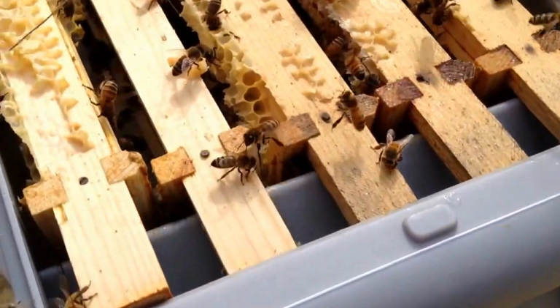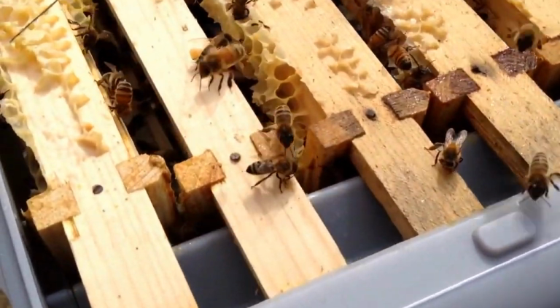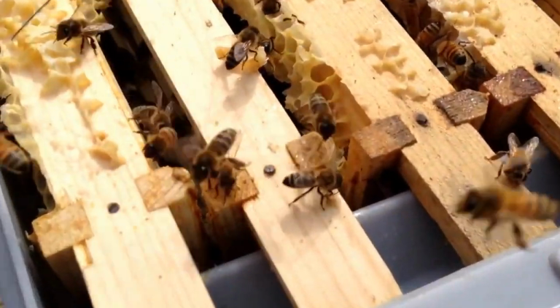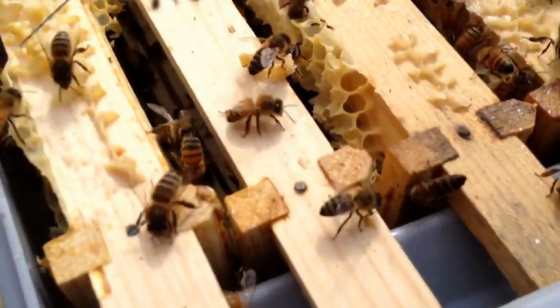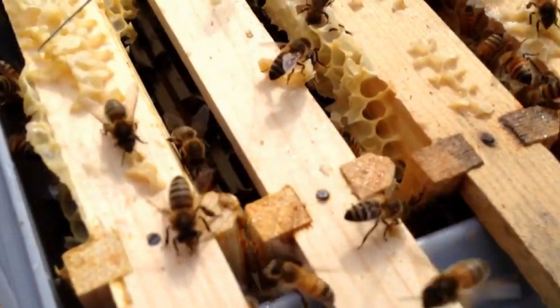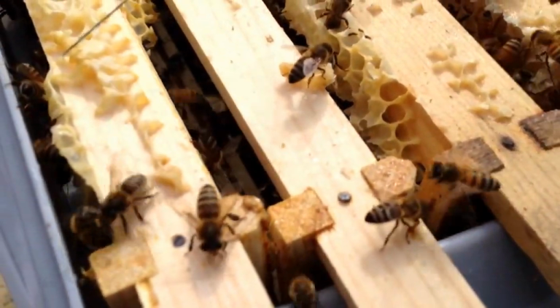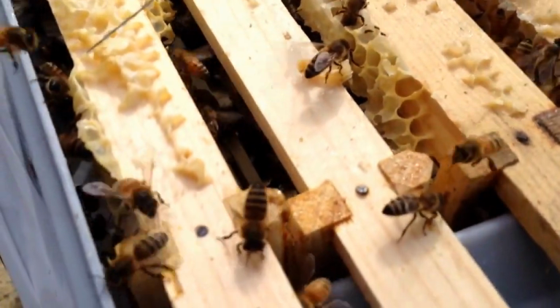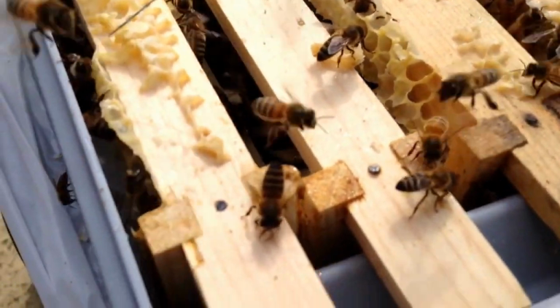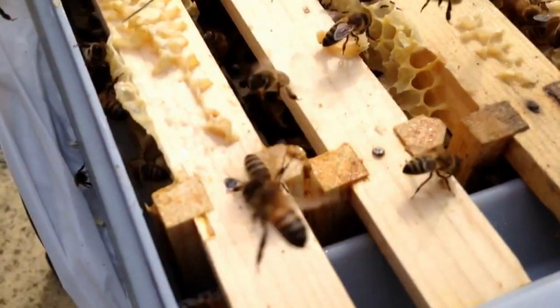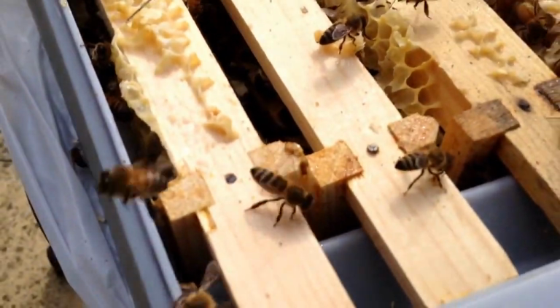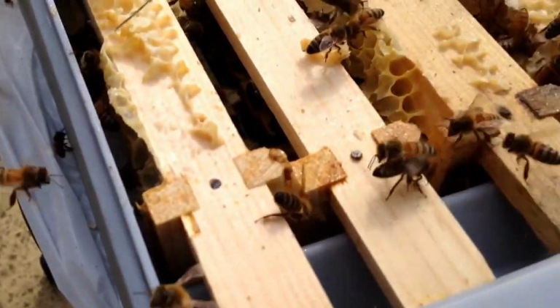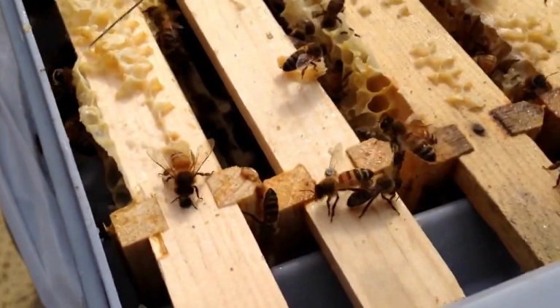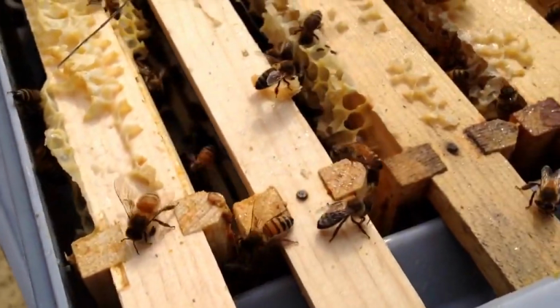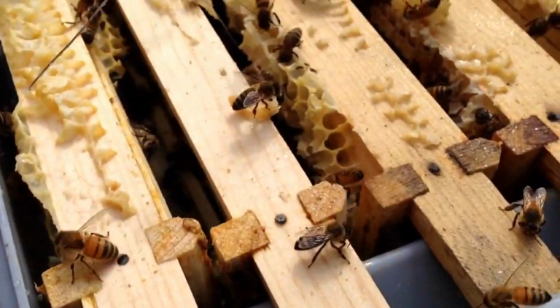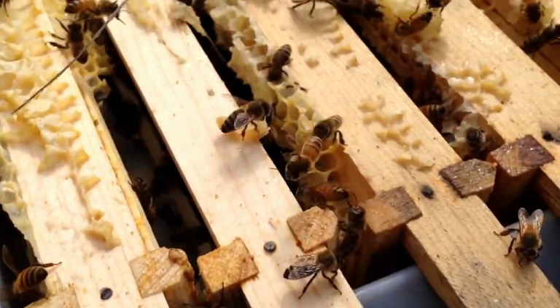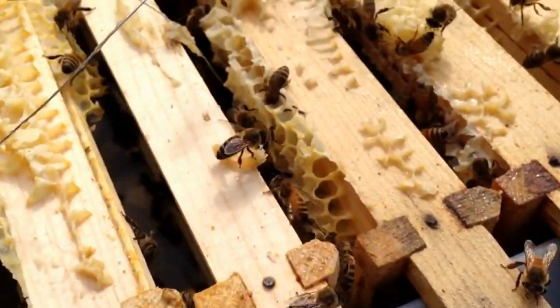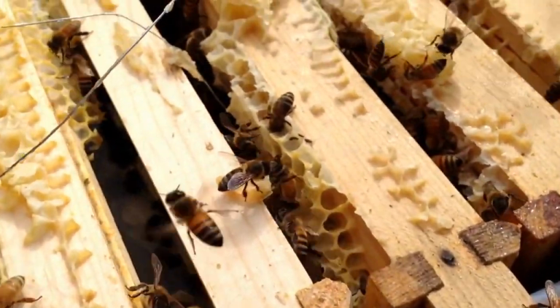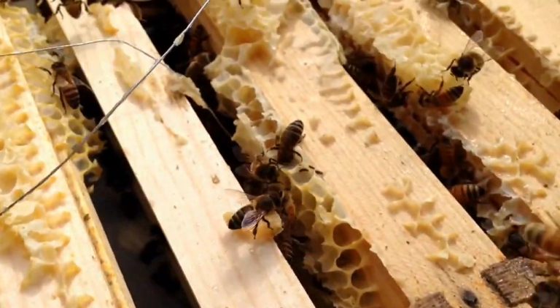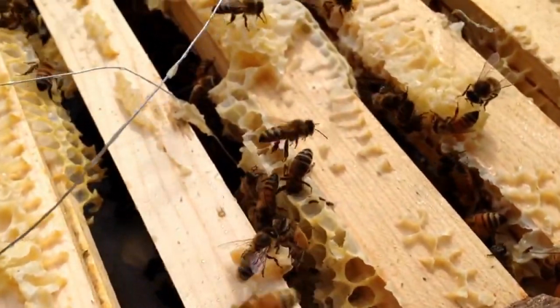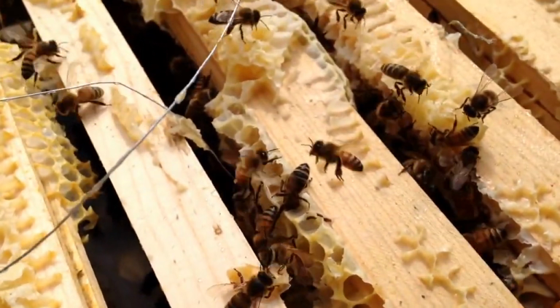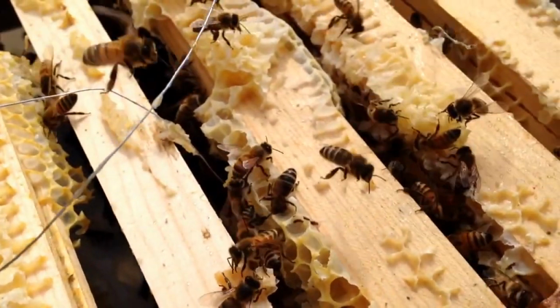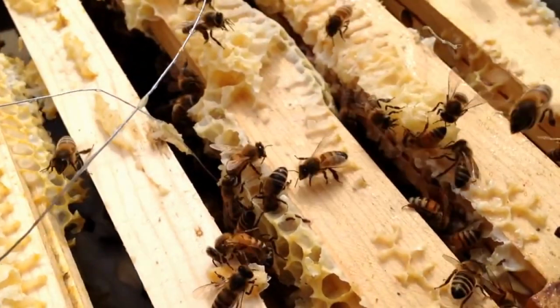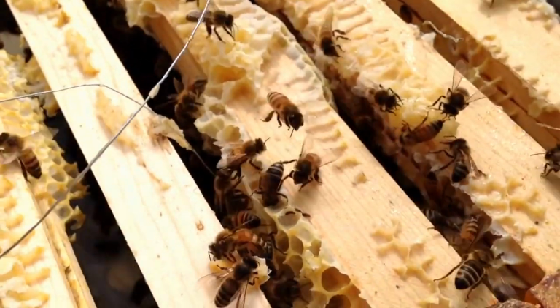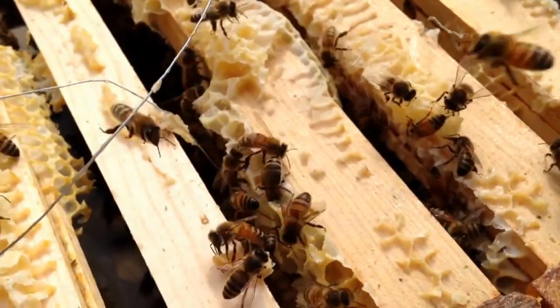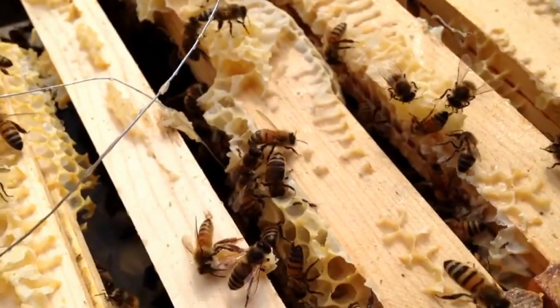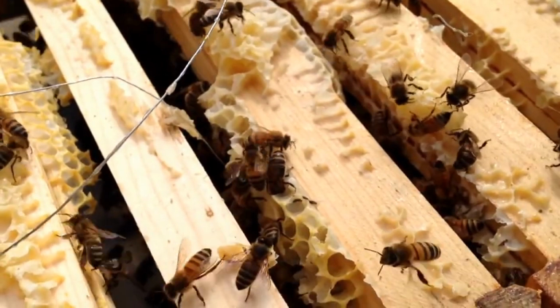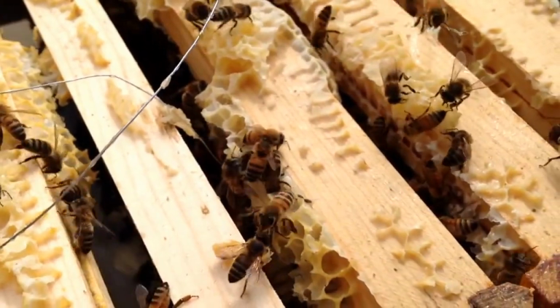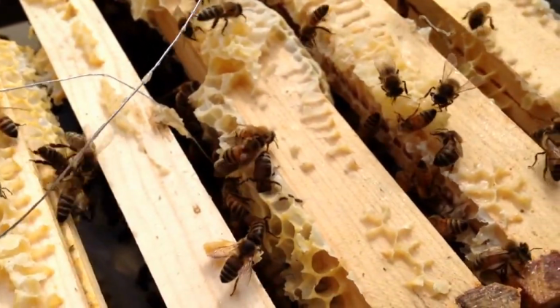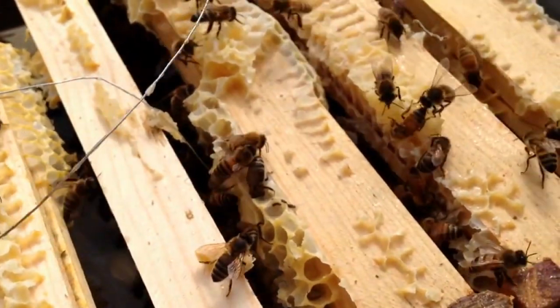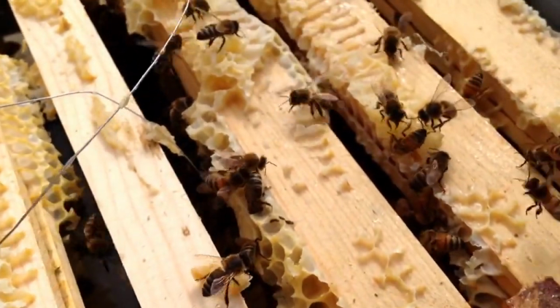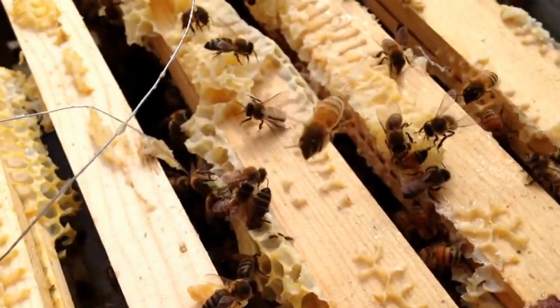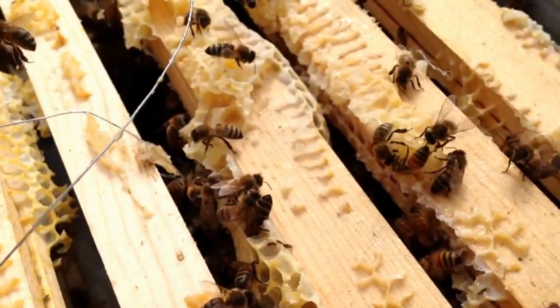They'll take this honey back to the hive and they'll use it to fill up their cells, or they'll just use it for the energy for flying to forage and find pollen that they need to feed the brood.